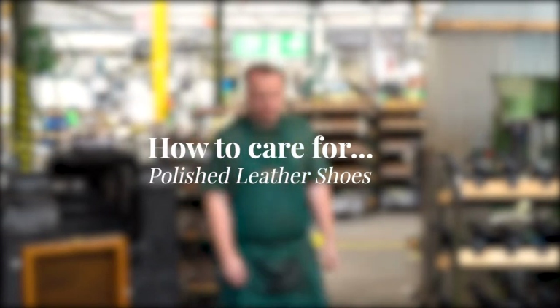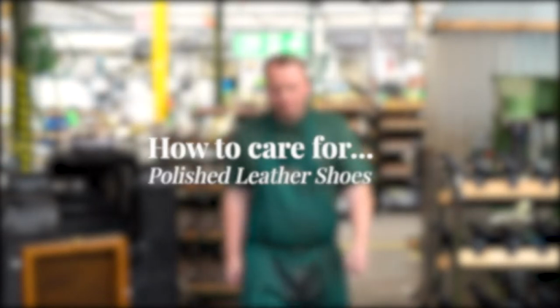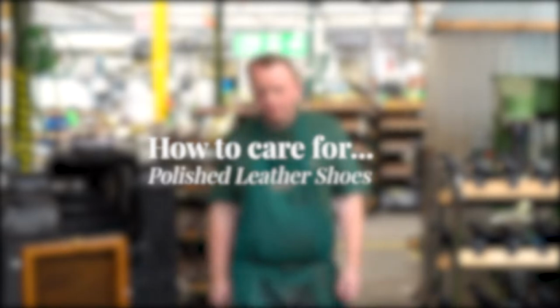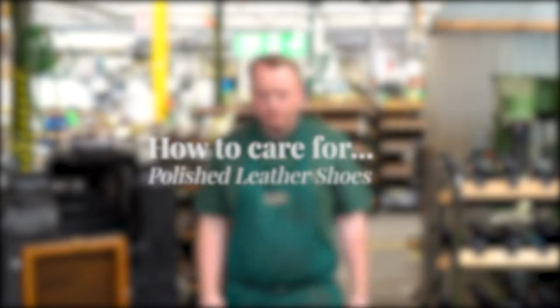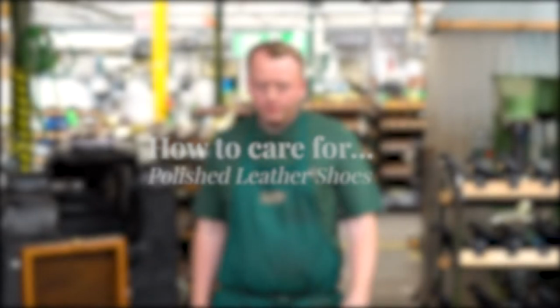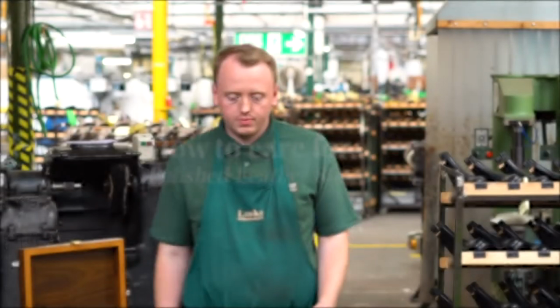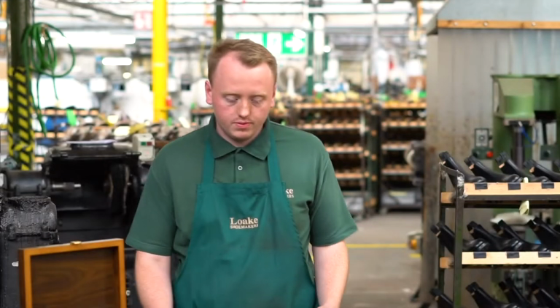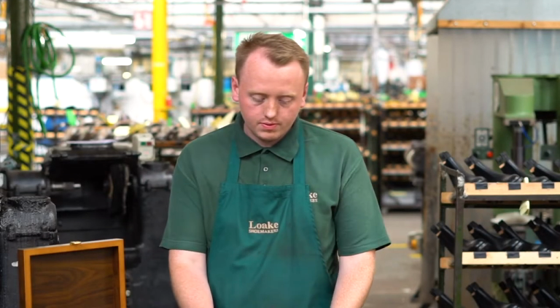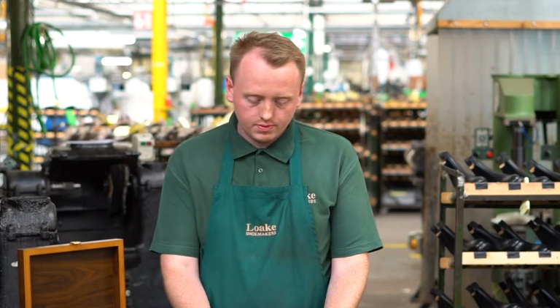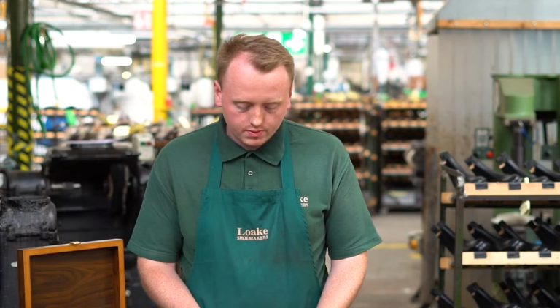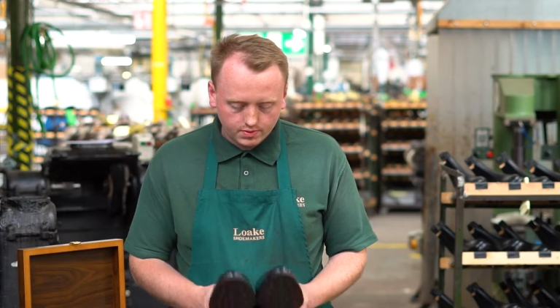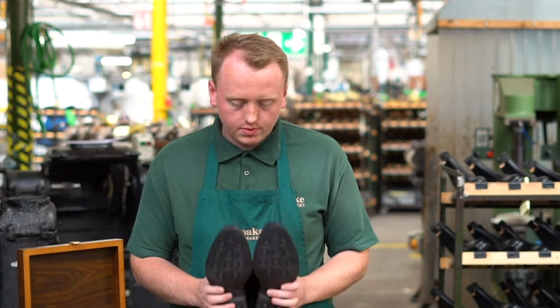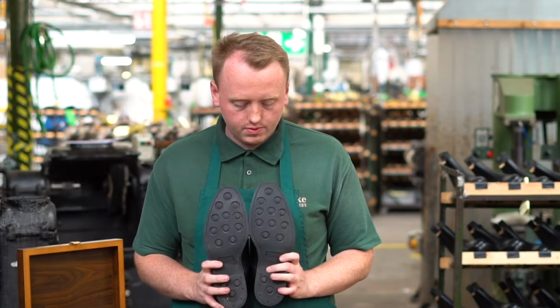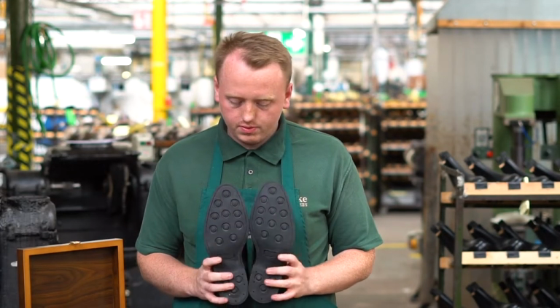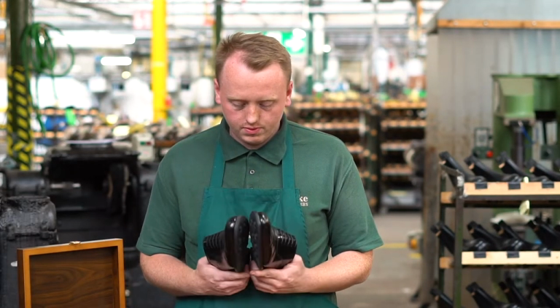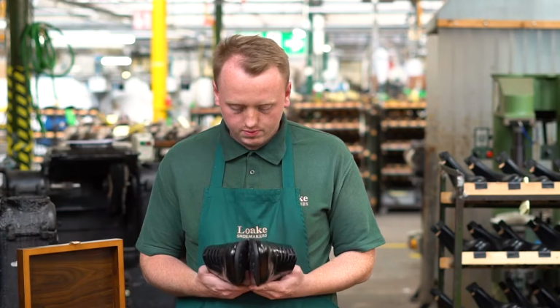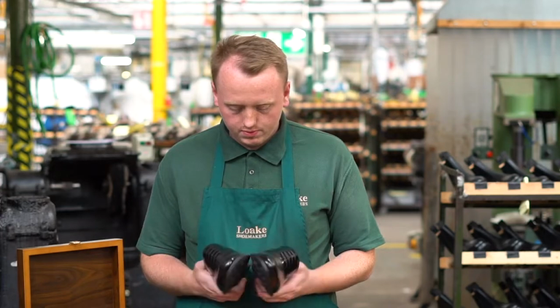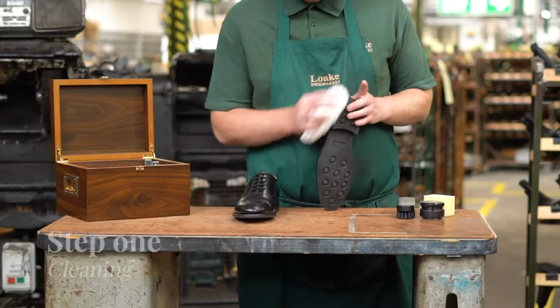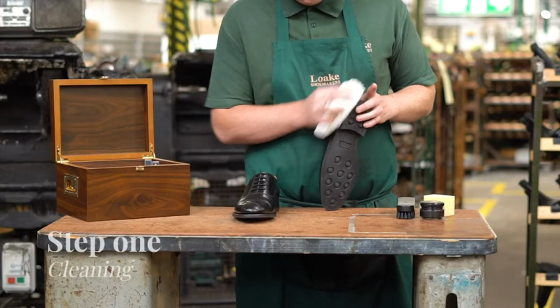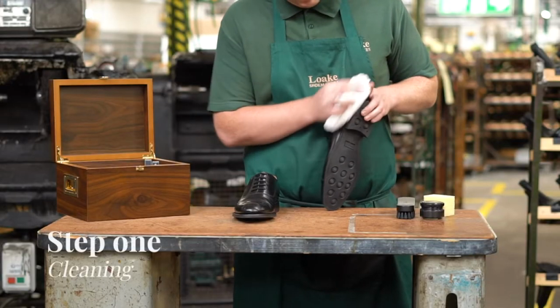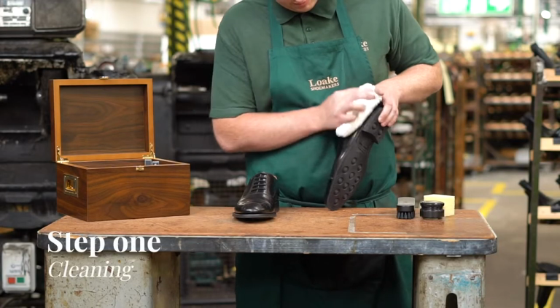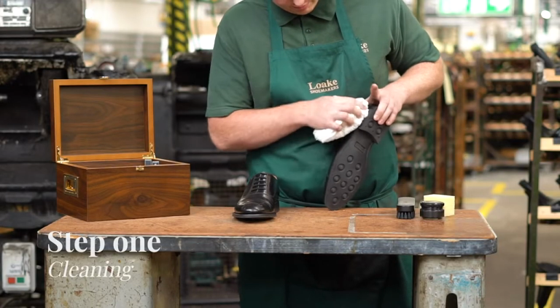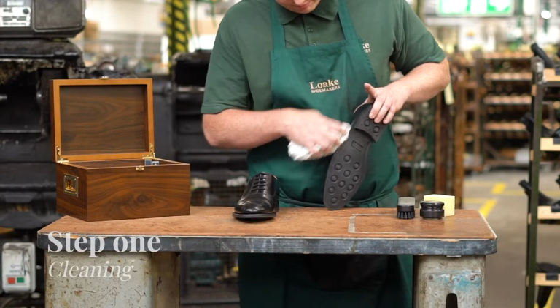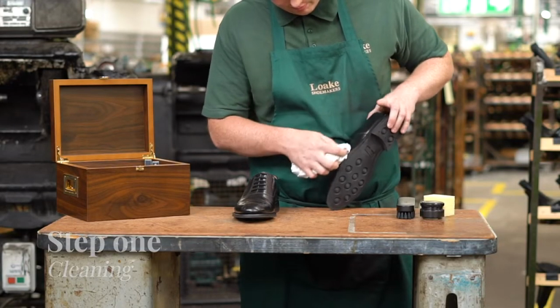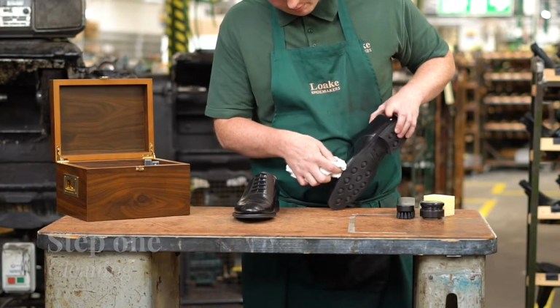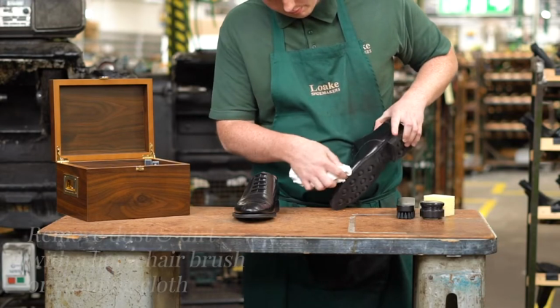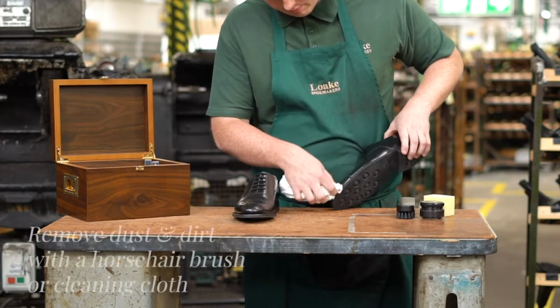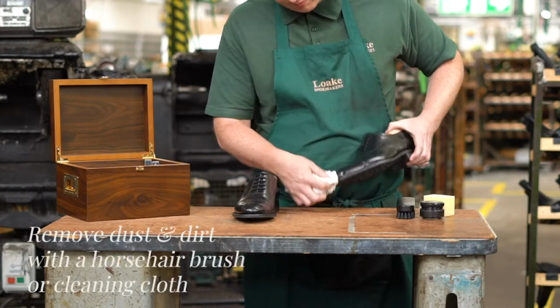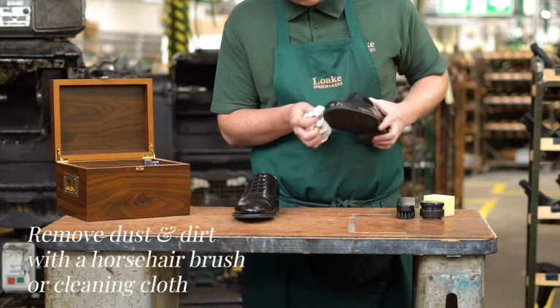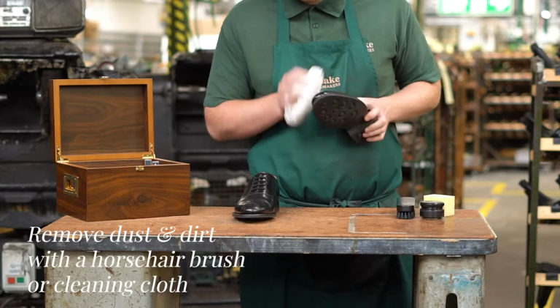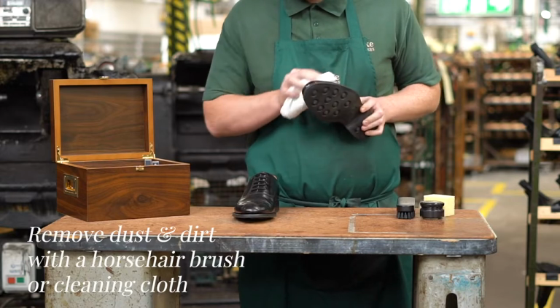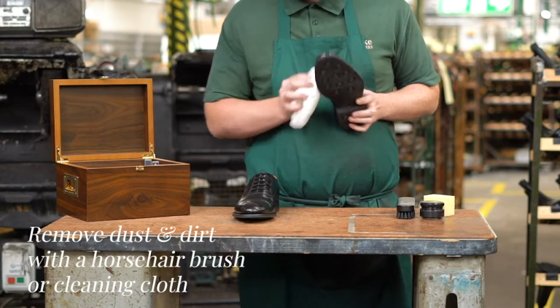Following the next simple steps will help you keep your polished leather shoes in top condition. Before using any polish, we recommend removing any excess dust from the shoe with a warm damp cloth.